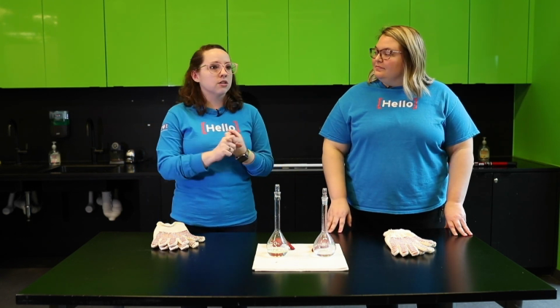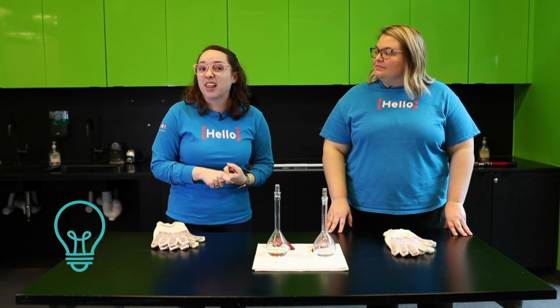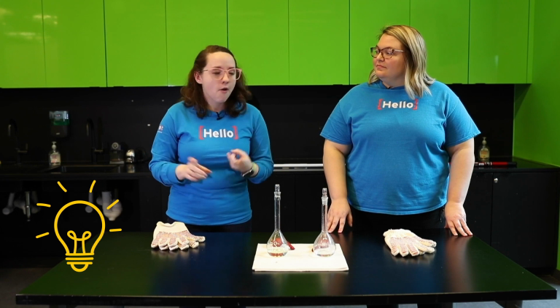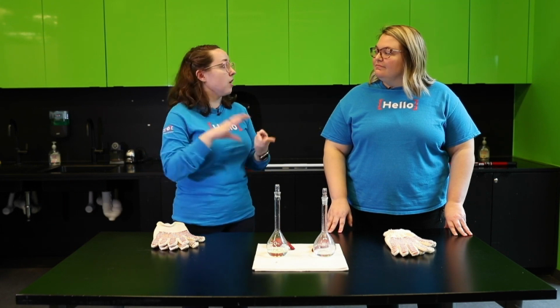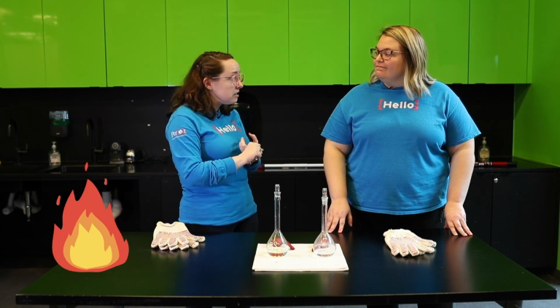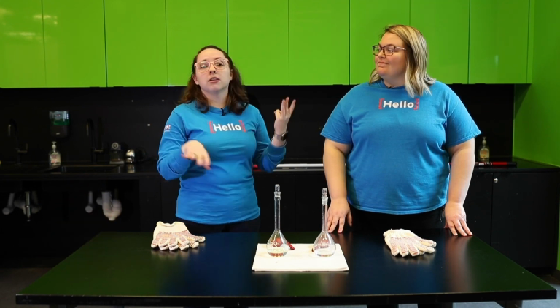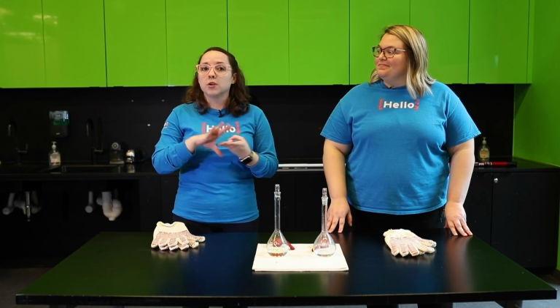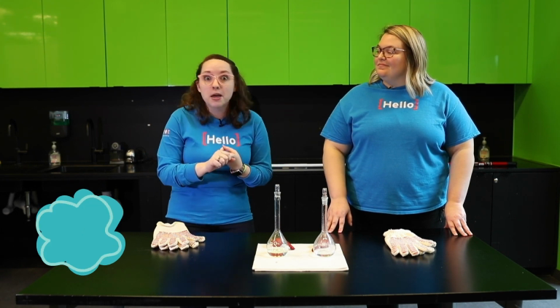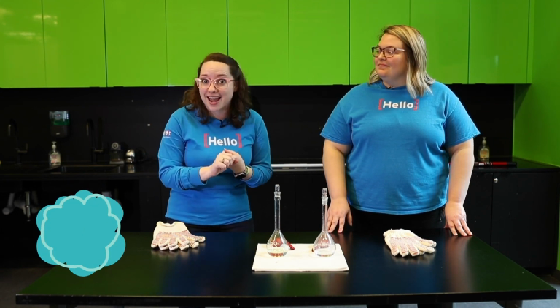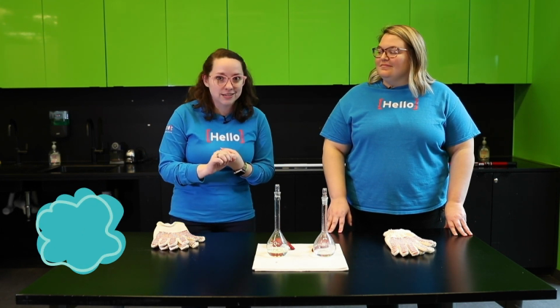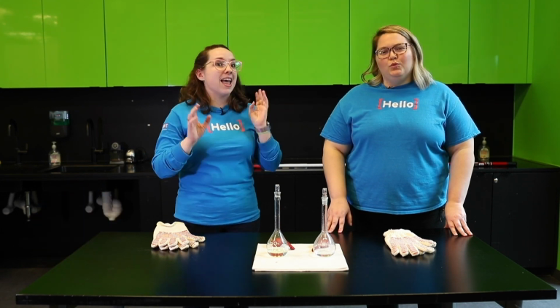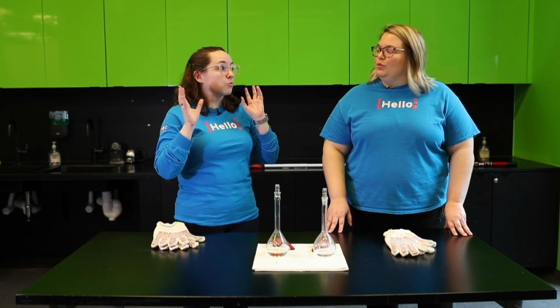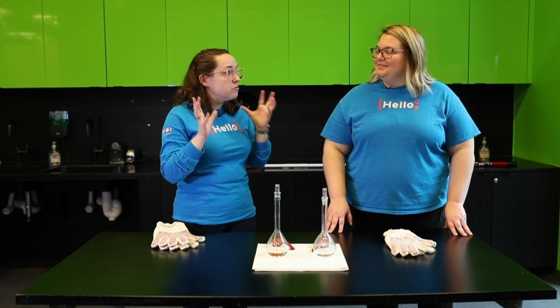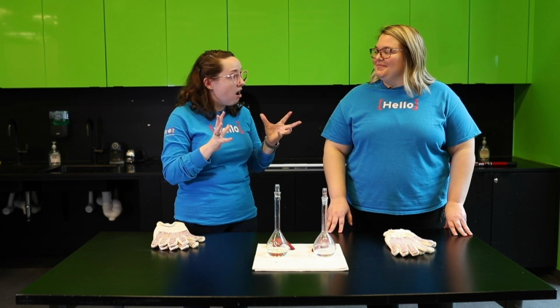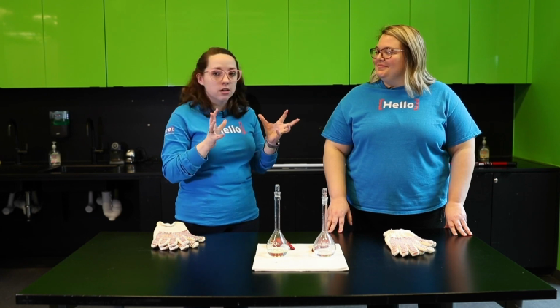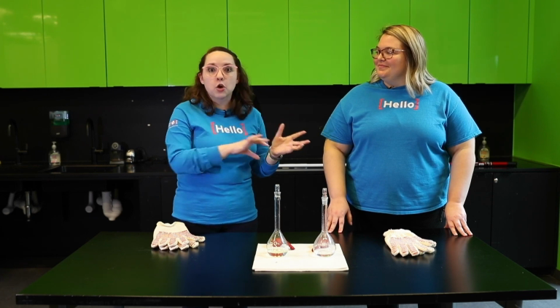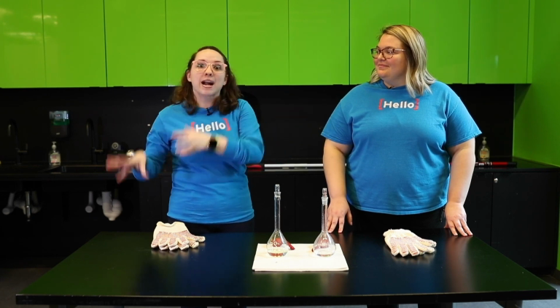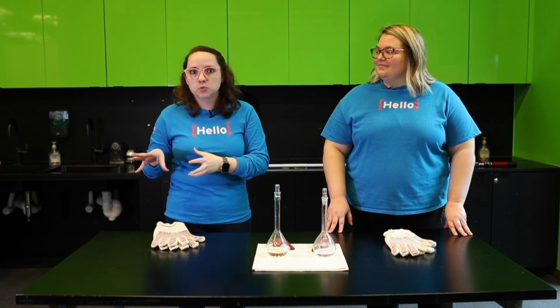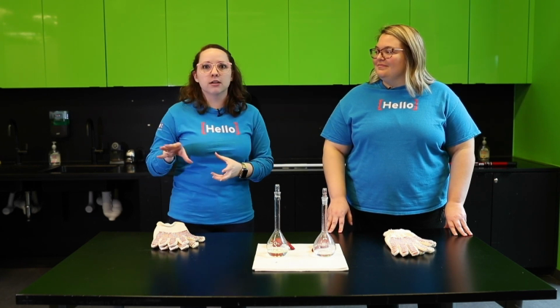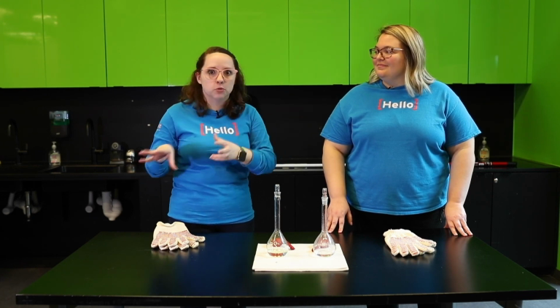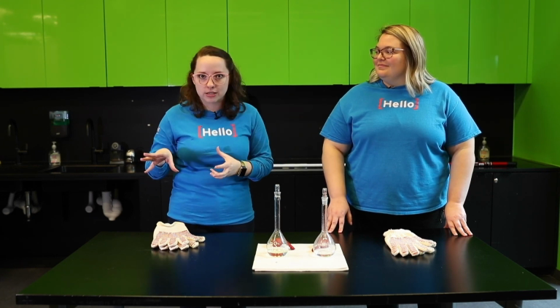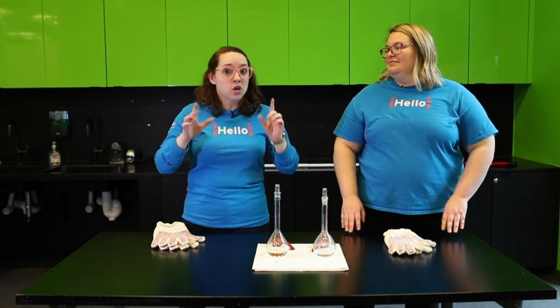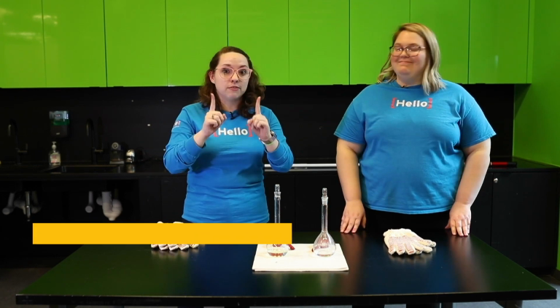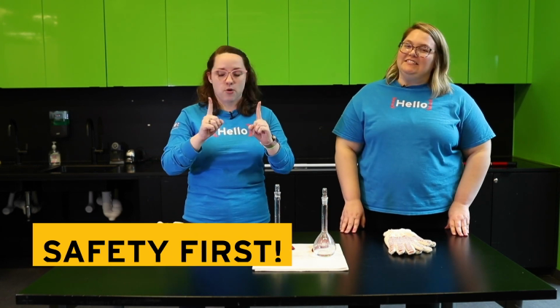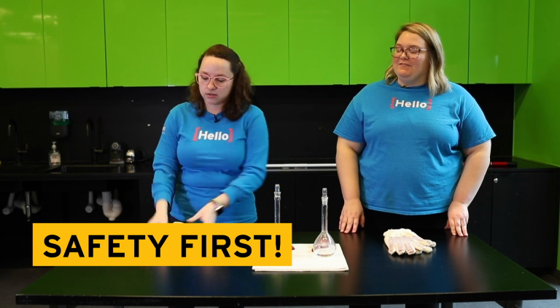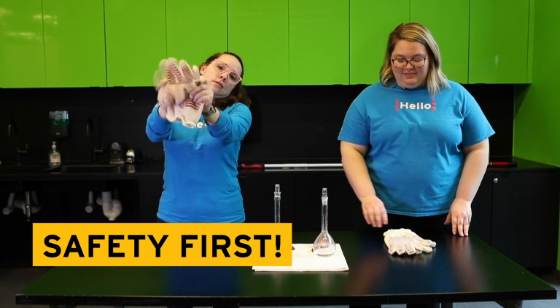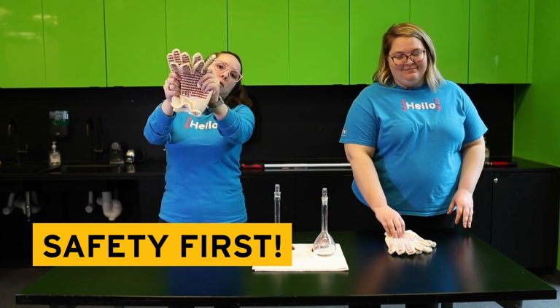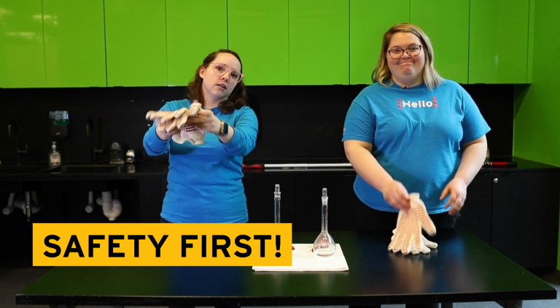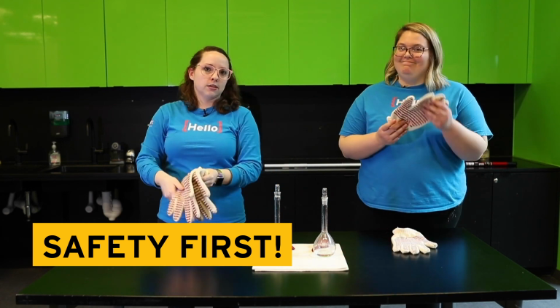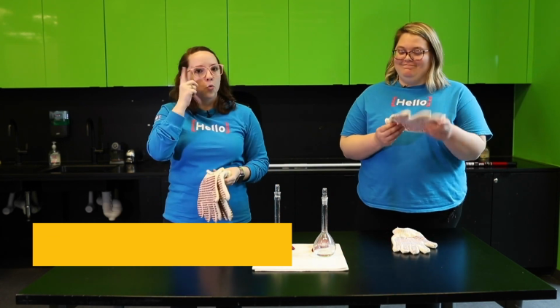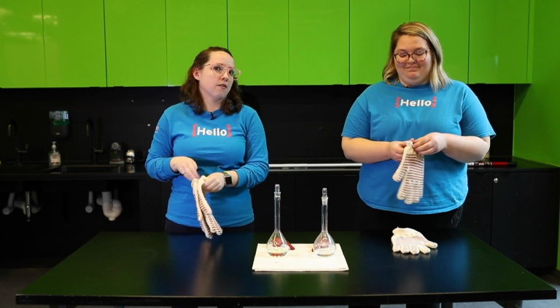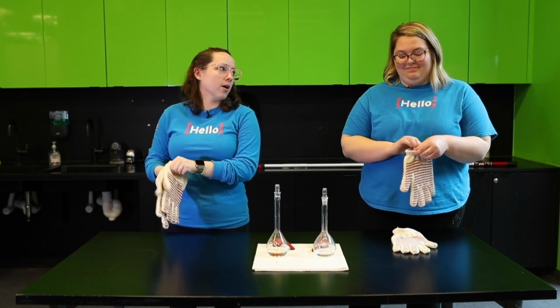Chemical changes will give off light, give off heat, give off weird smells and gases, and it's really hard to go backwards — it's very hard to fix what you just did. Safety is important — safety first. We're wearing gloves and we have eyewear.